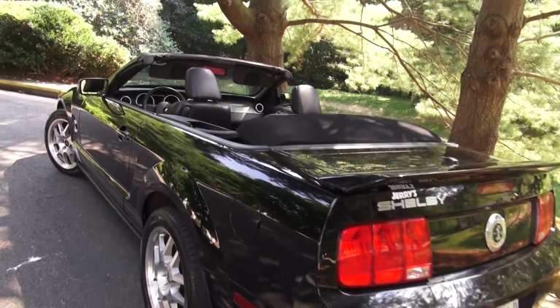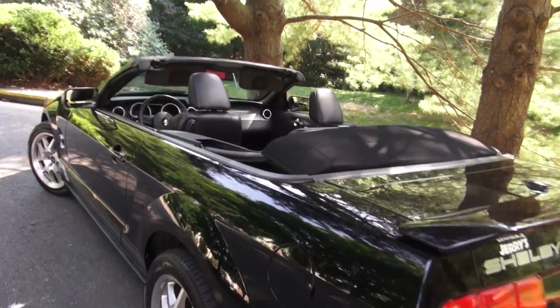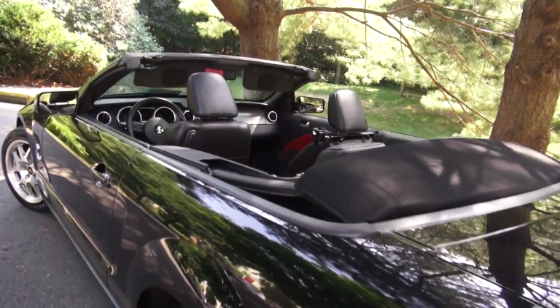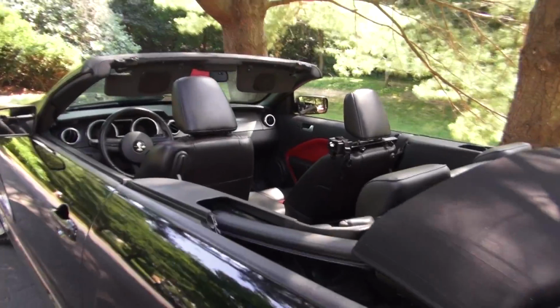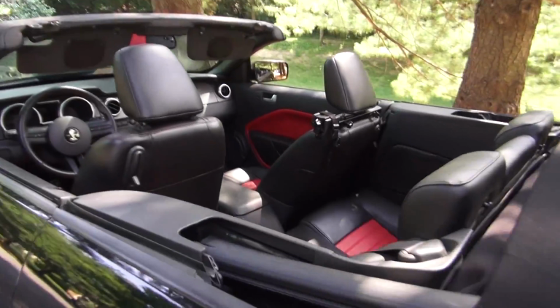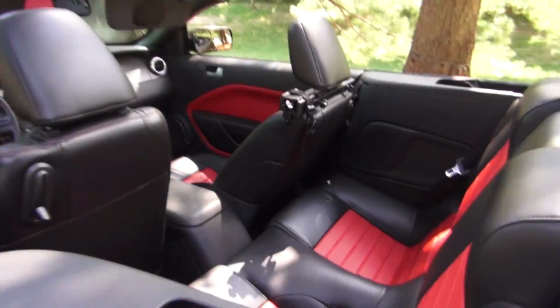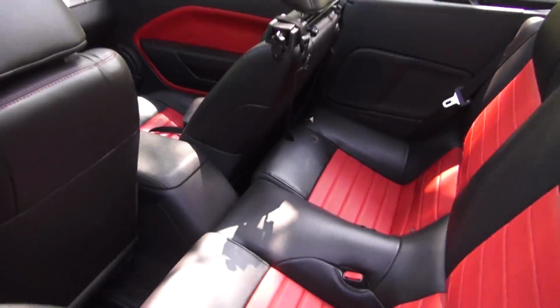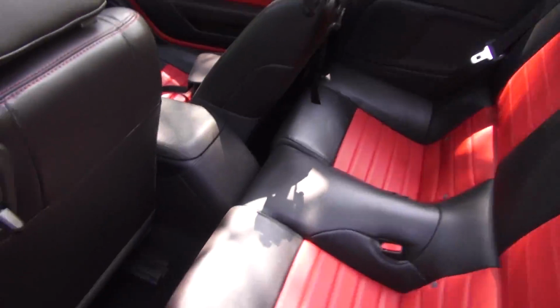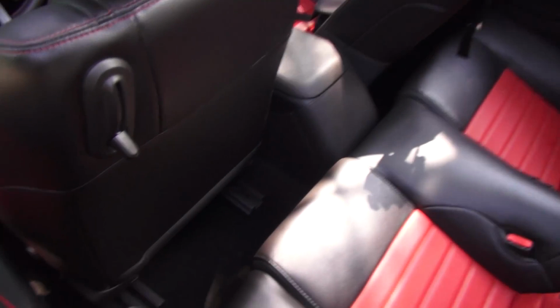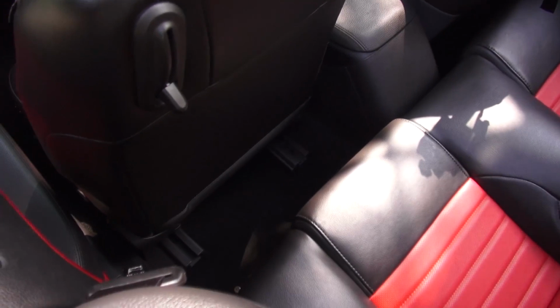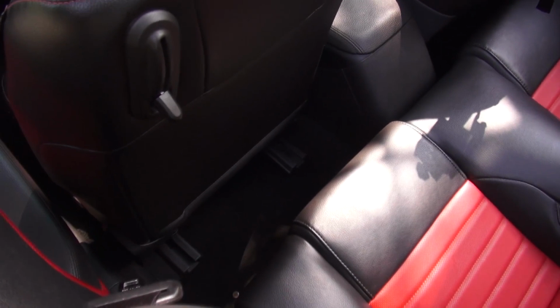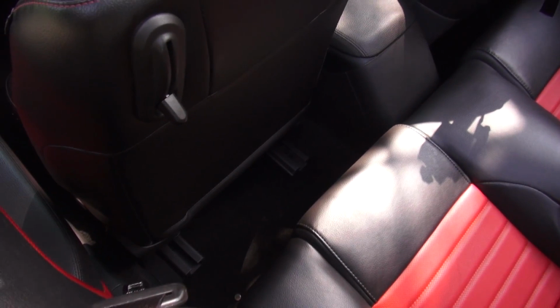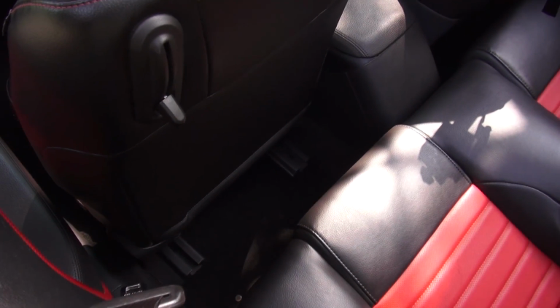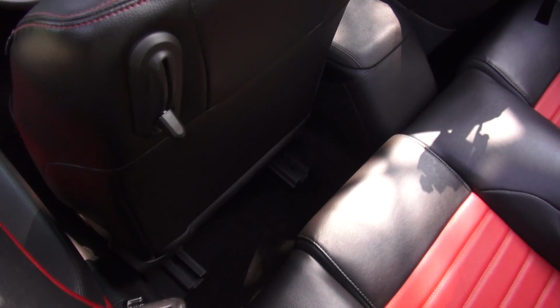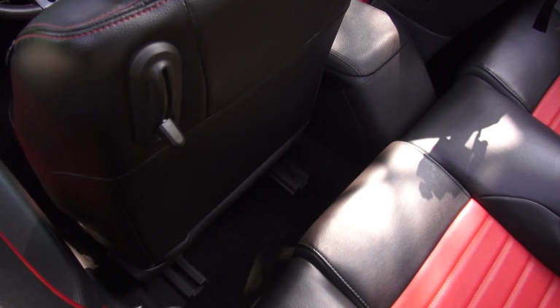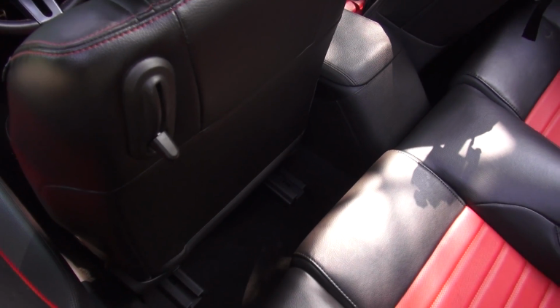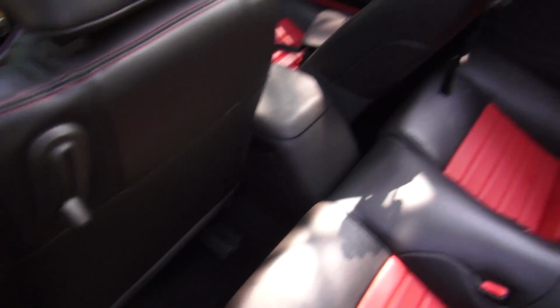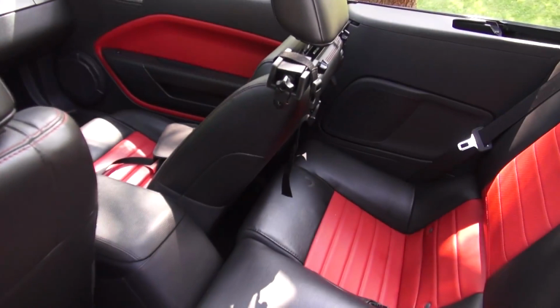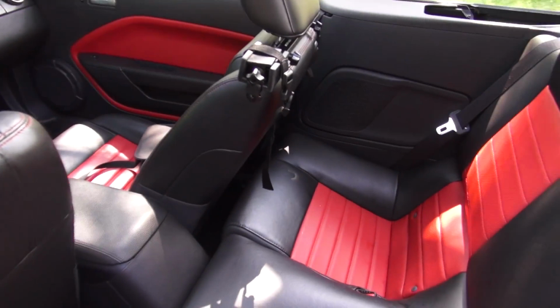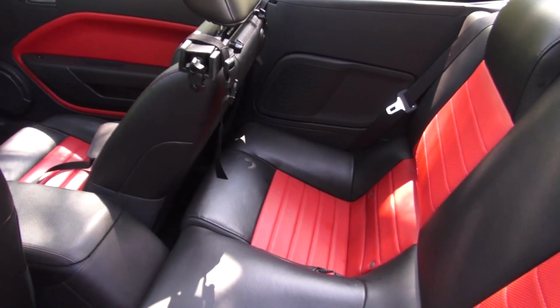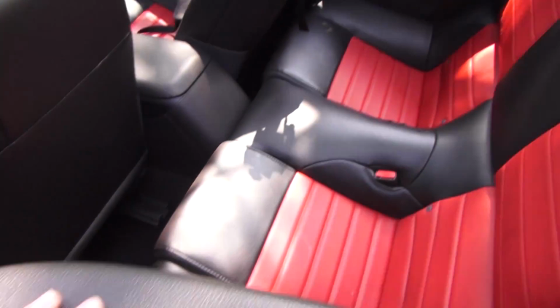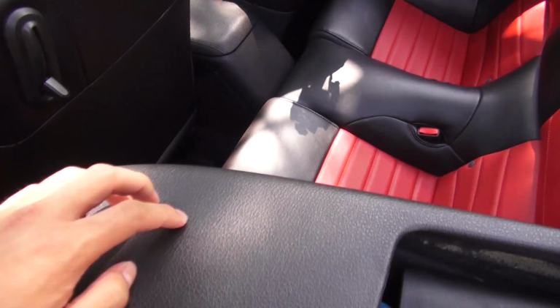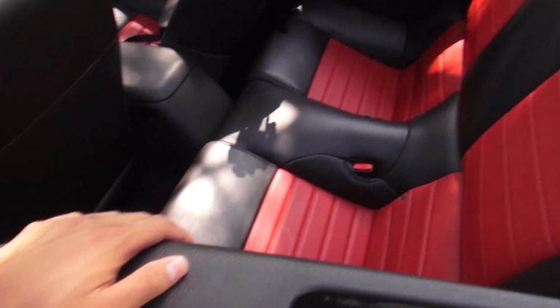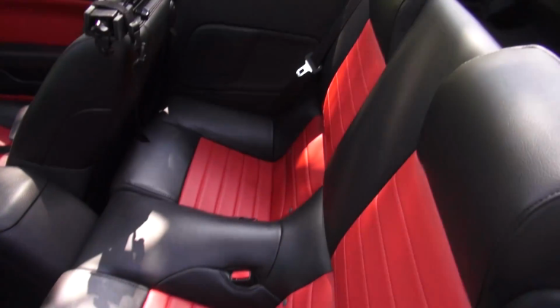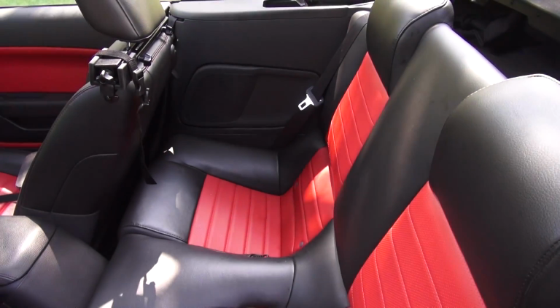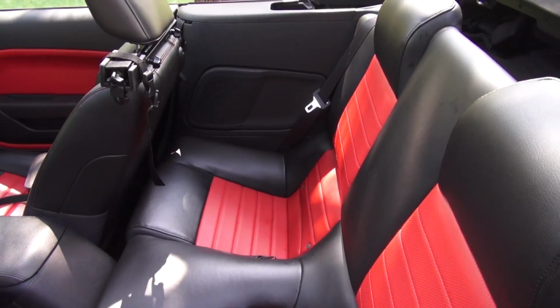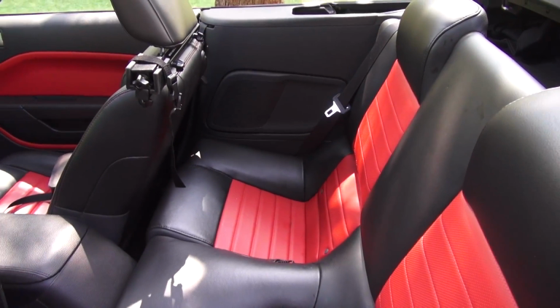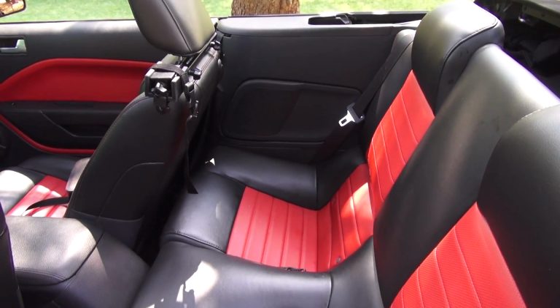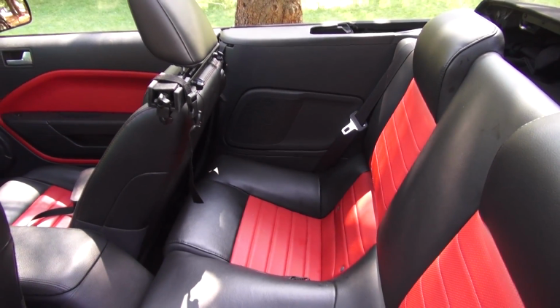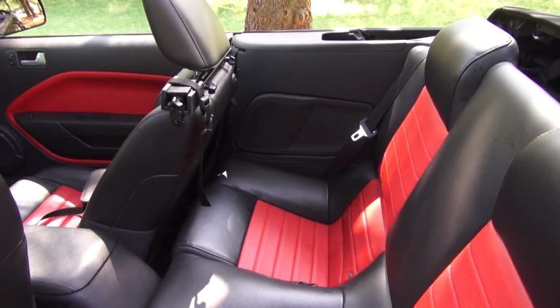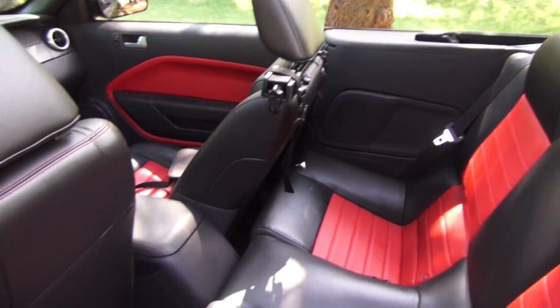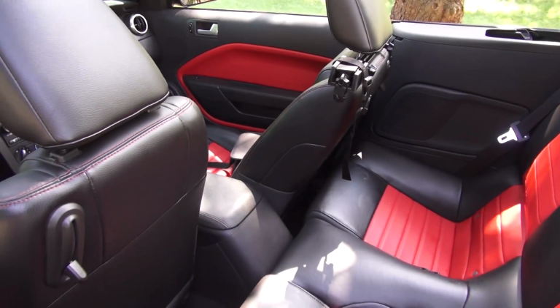The back seat — if you guys even care — at about where I'd have the seat to drive, it actually gives you okay legroom. But if you have the seat all the way back, there it is. It's hard plastic back there. You can fit four people in this car, supposedly — just shorter people.